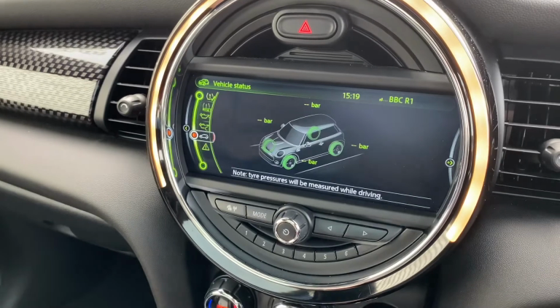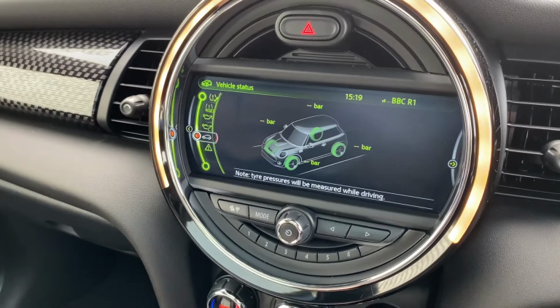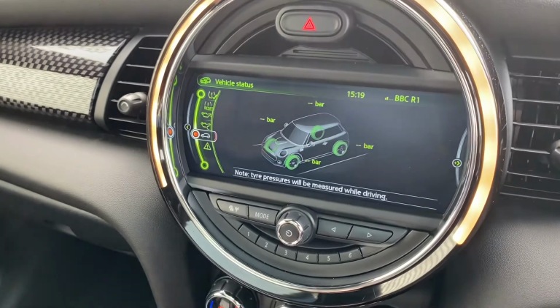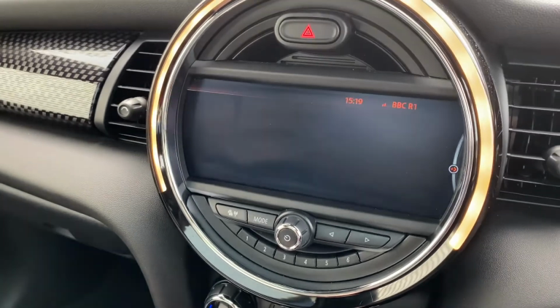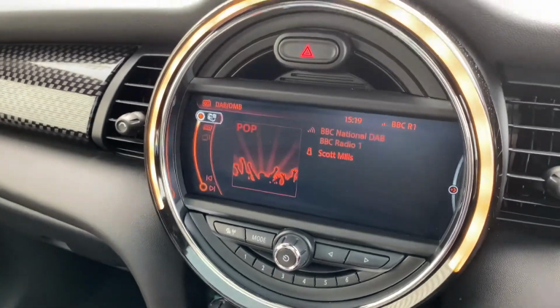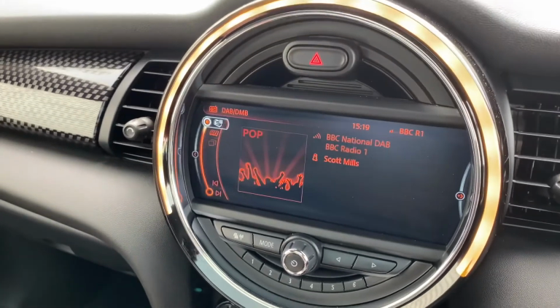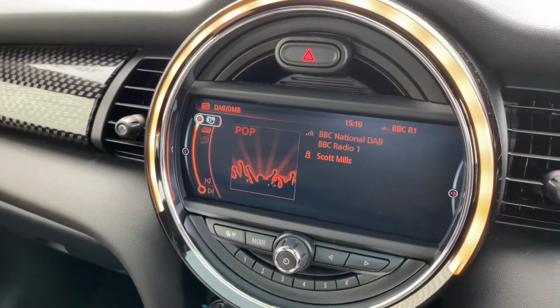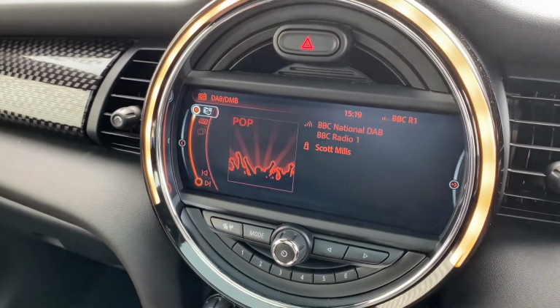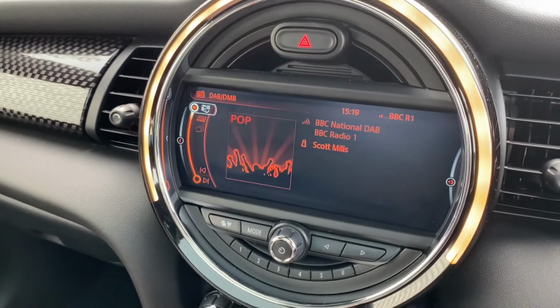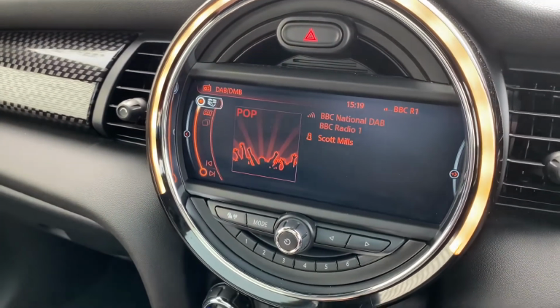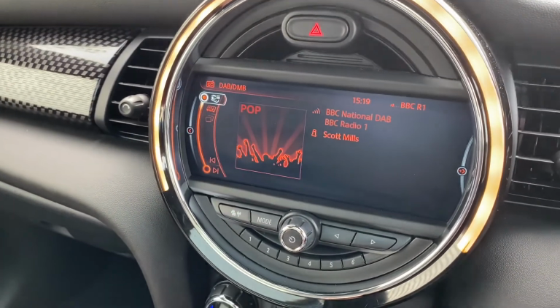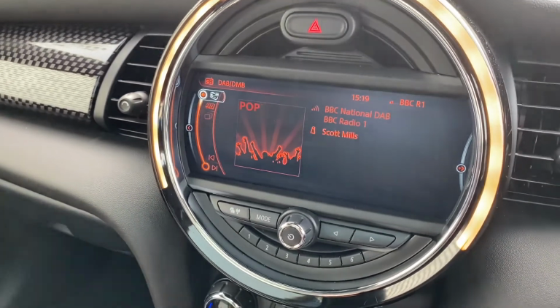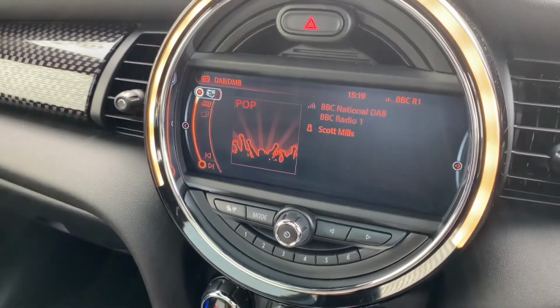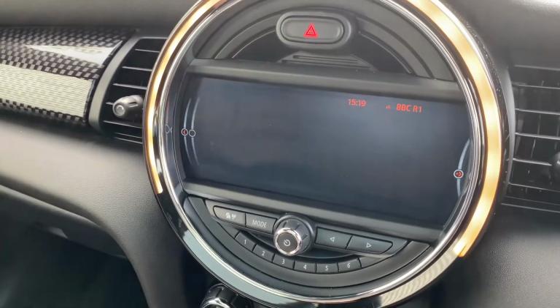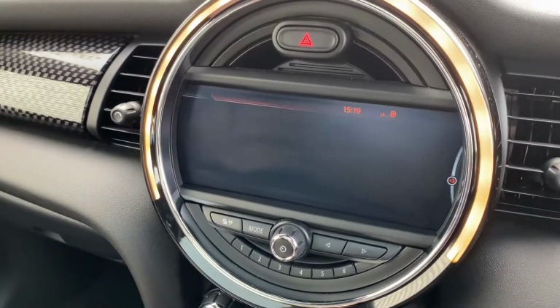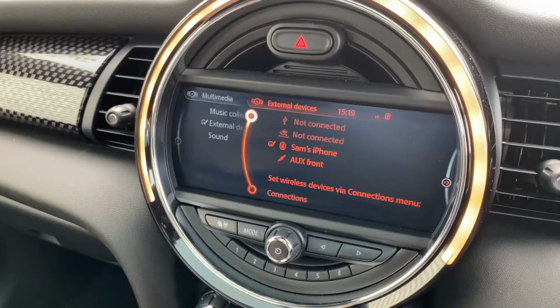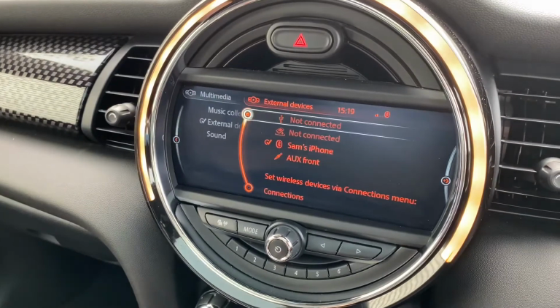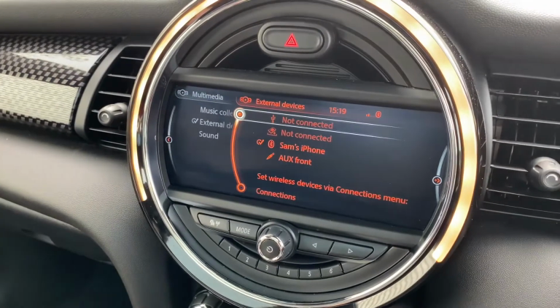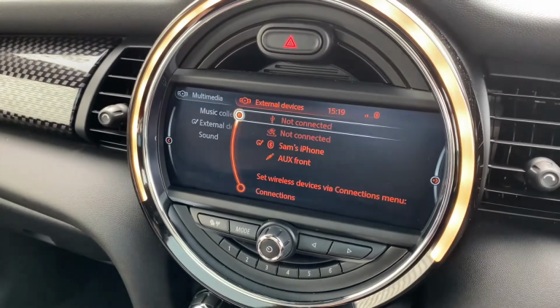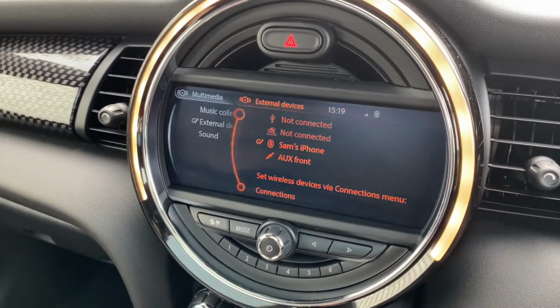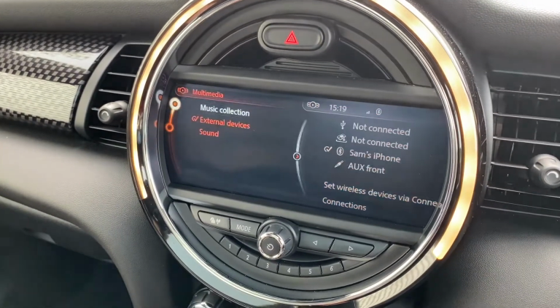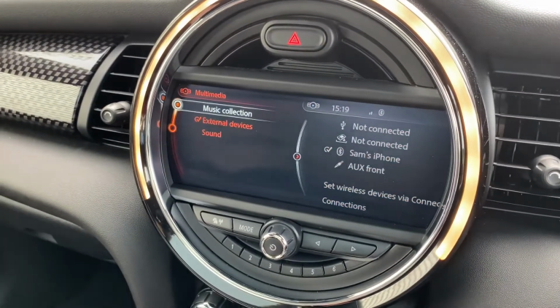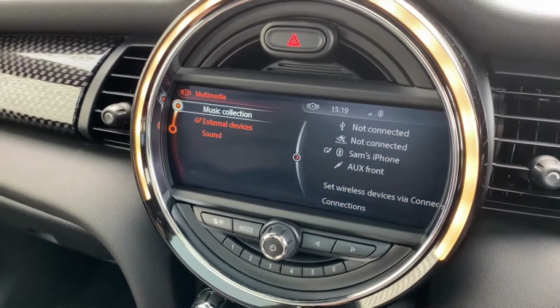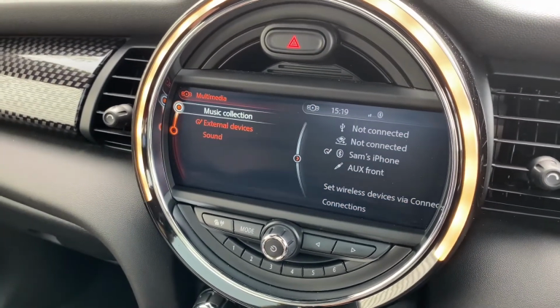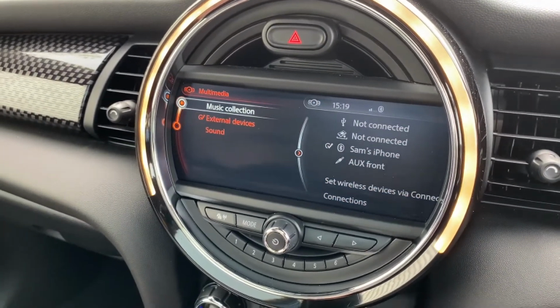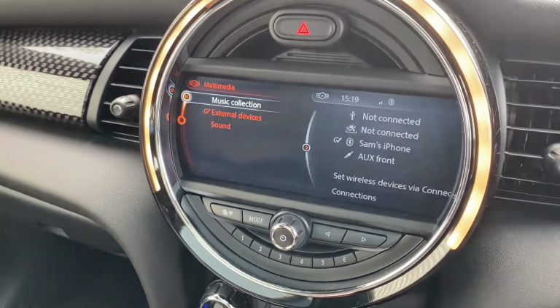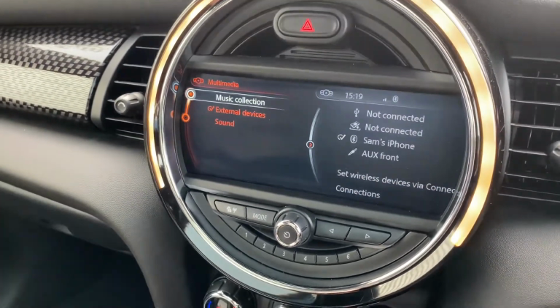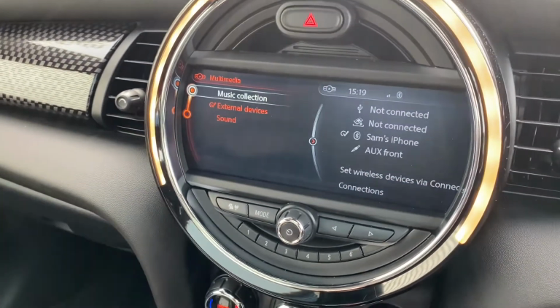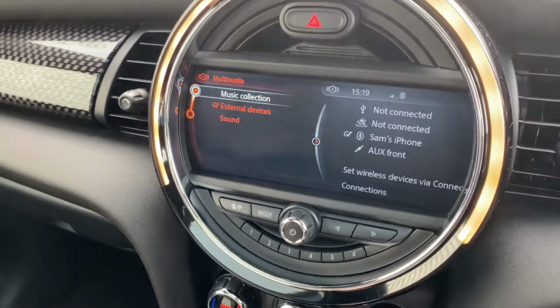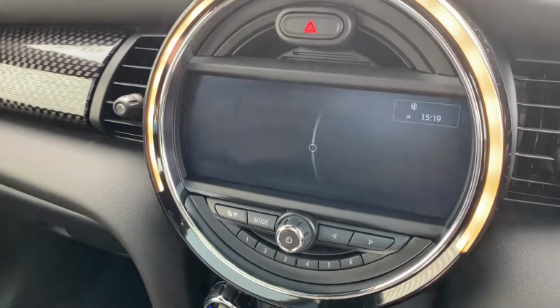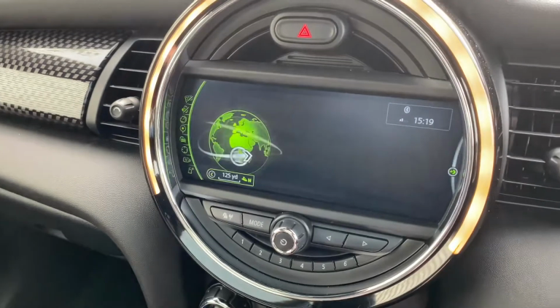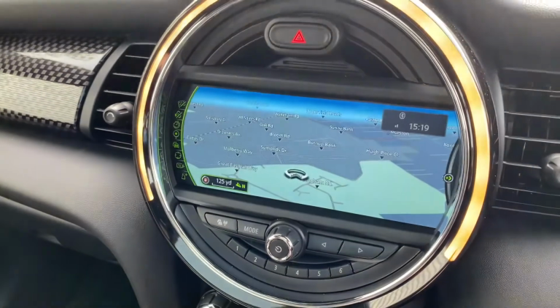Apart from that, you've got all your radio controls with your DAB radio, and you go into media and have all your media devices and connections there, and you go into satellite navigation.